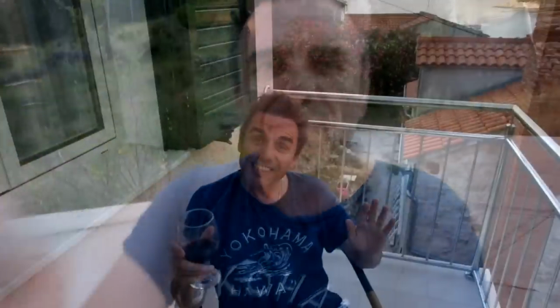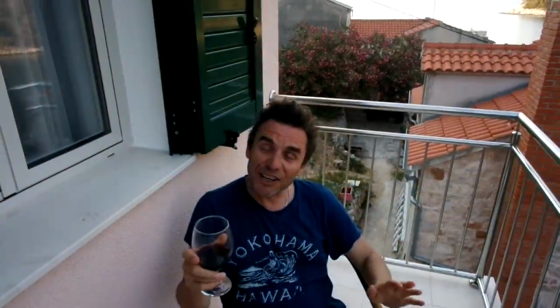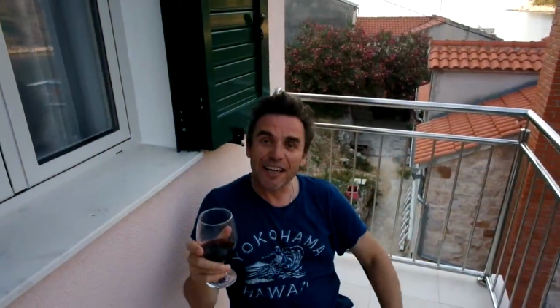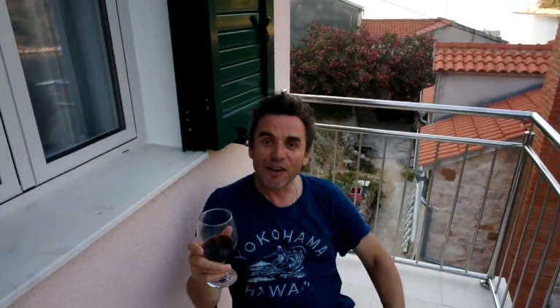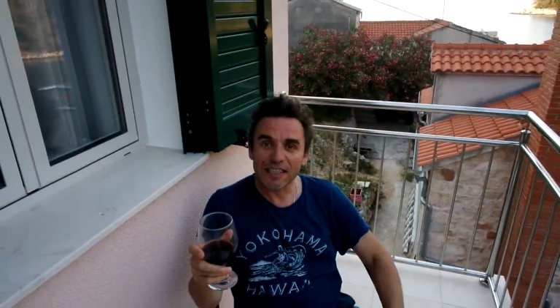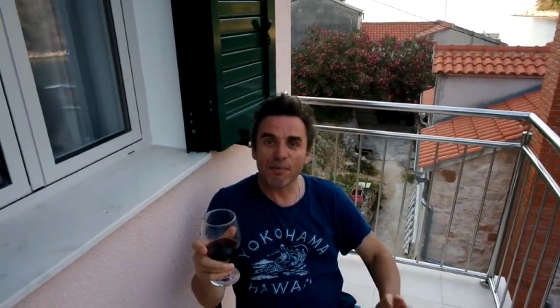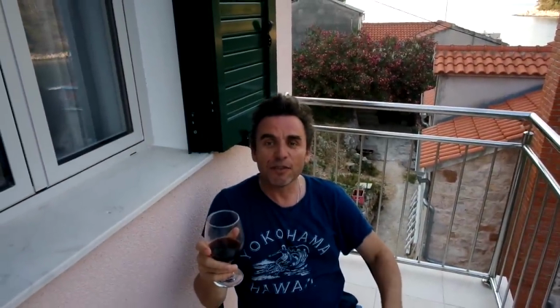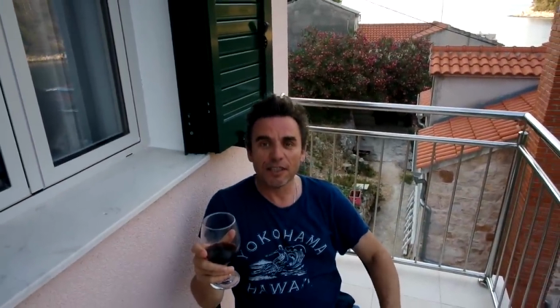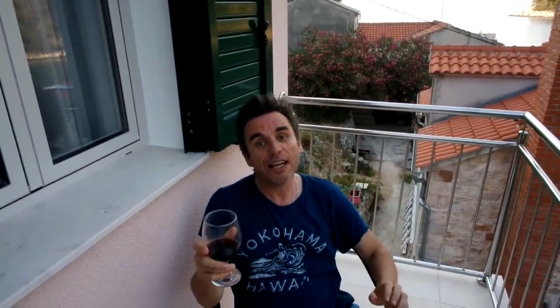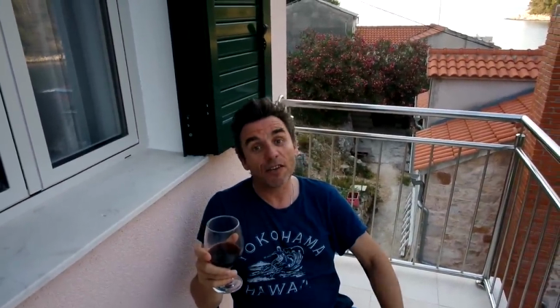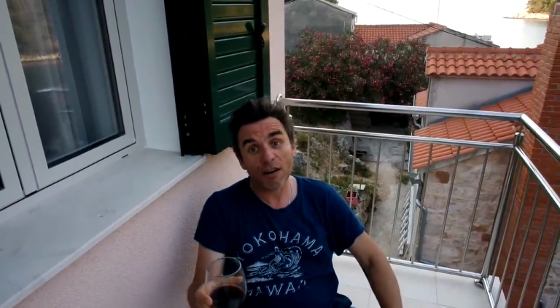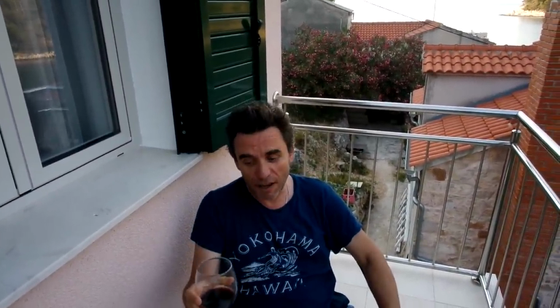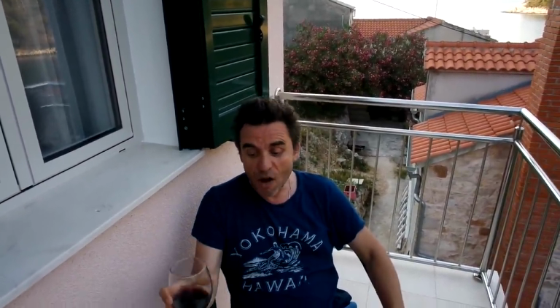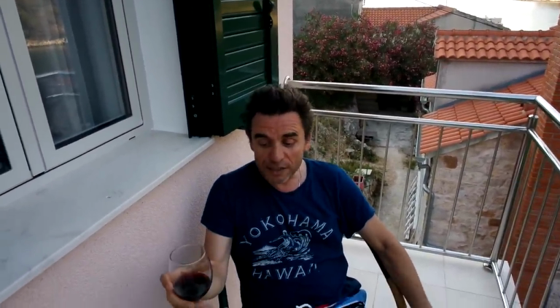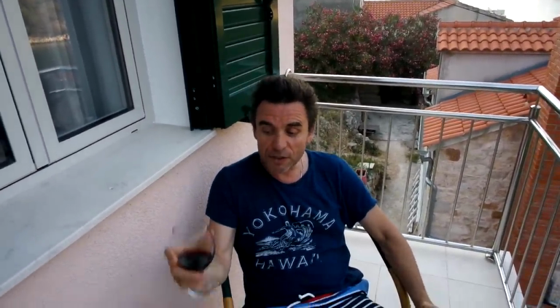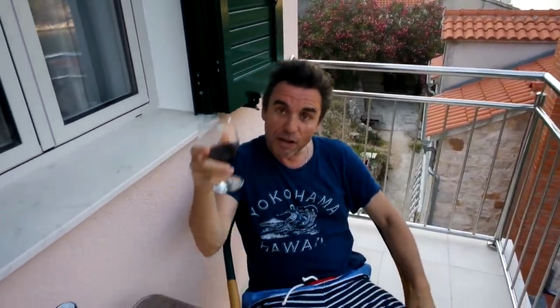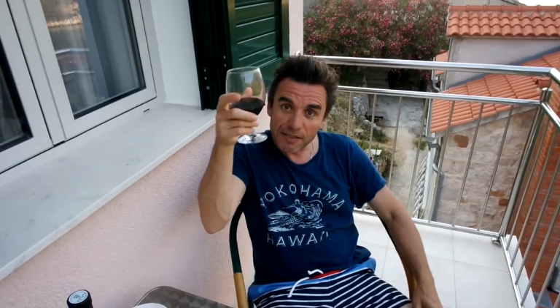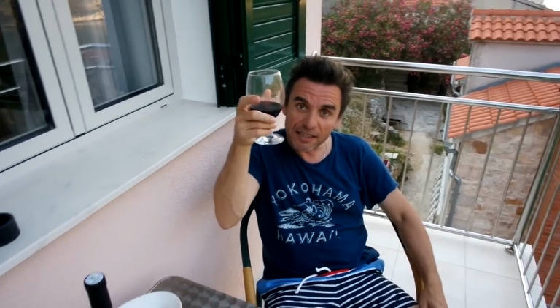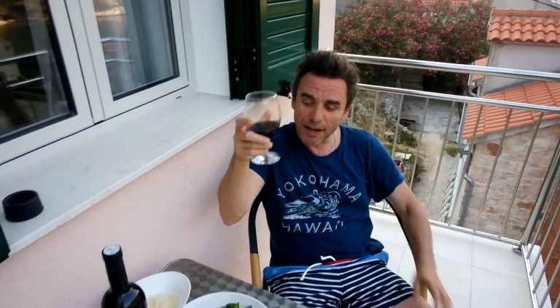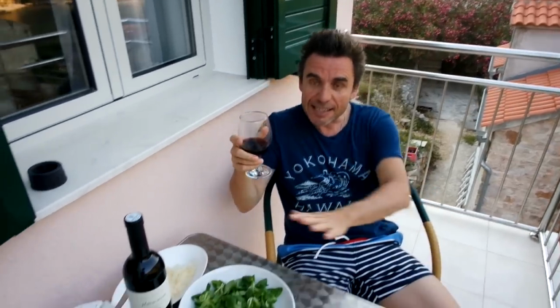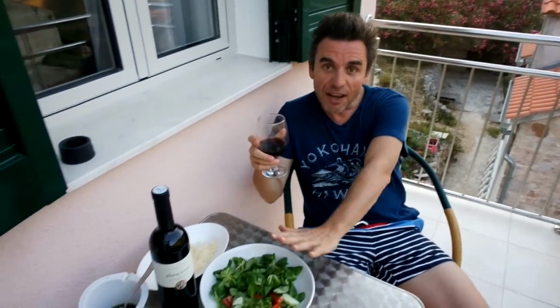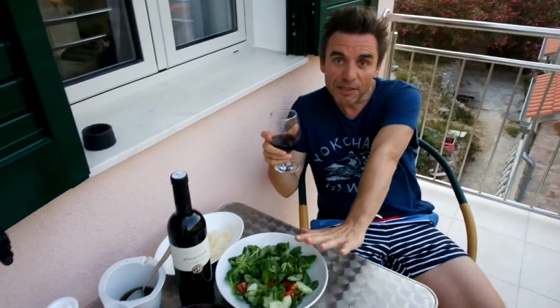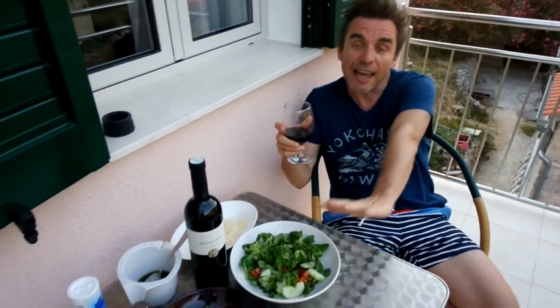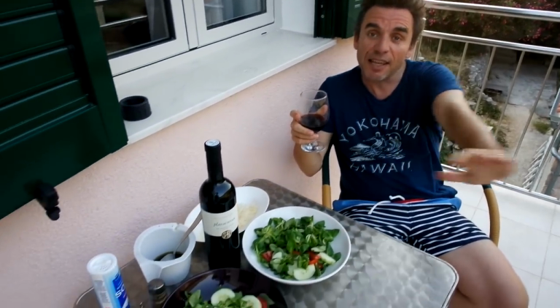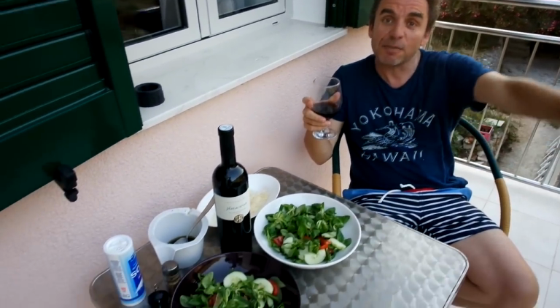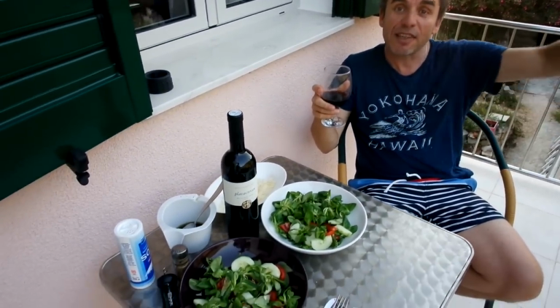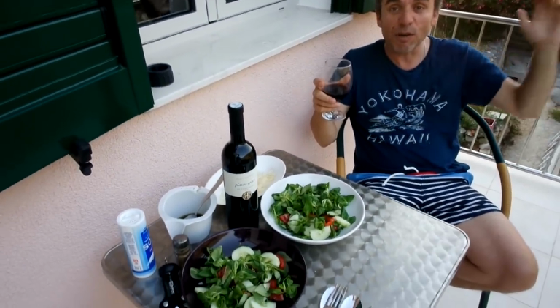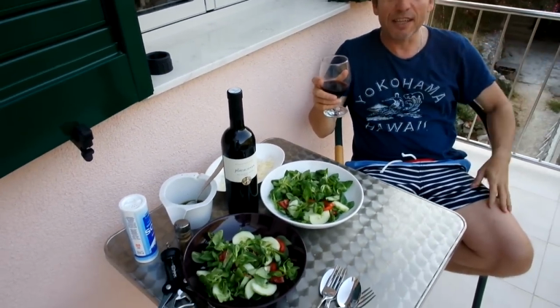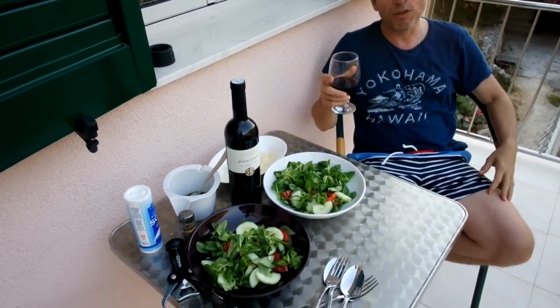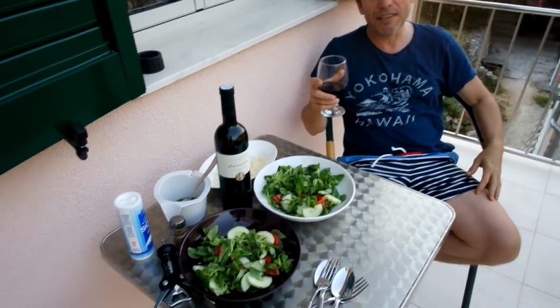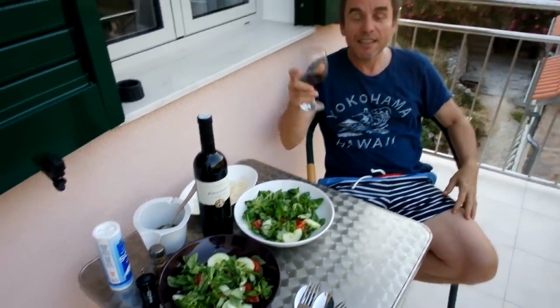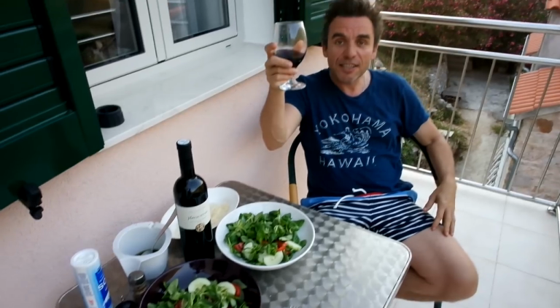So there you go — a tour of Staniva, a beautiful little village here on the island of Hvar. All that's left to do is try some of this fantastic wine, have a nice meal, and relax — because that's what holidays are all about. Cheers!